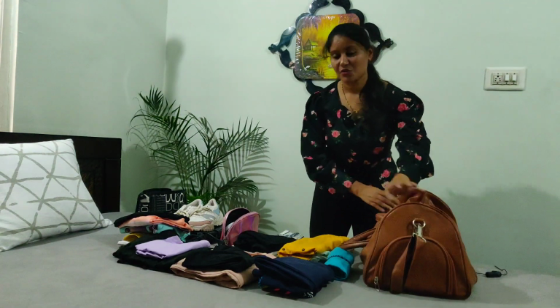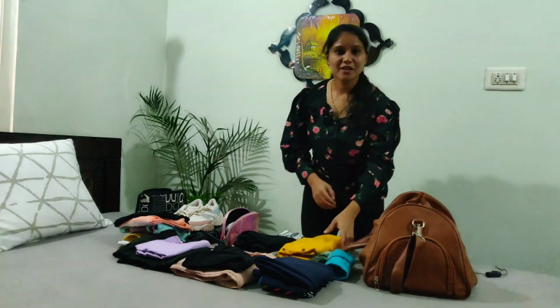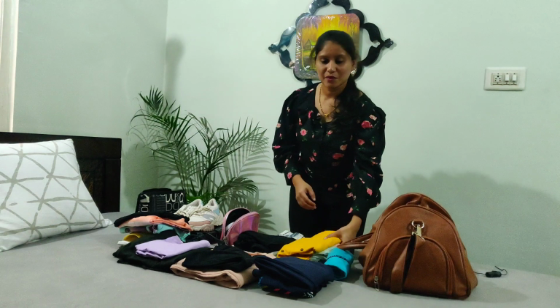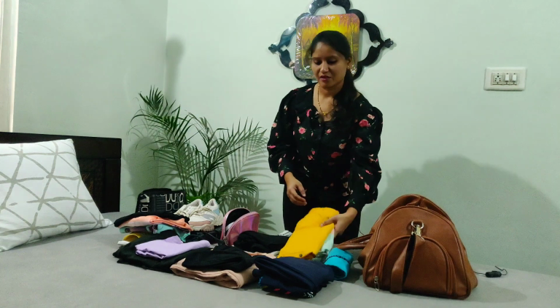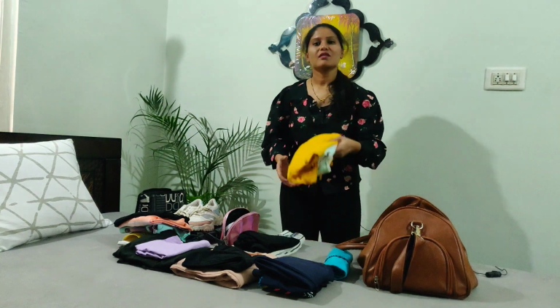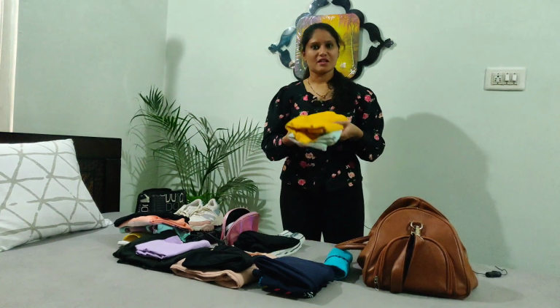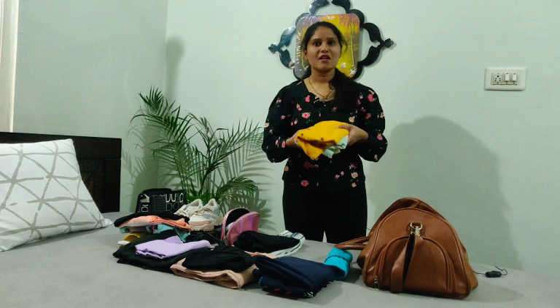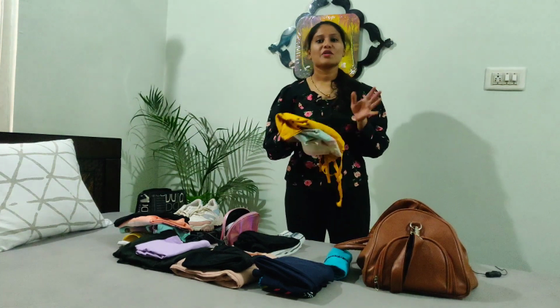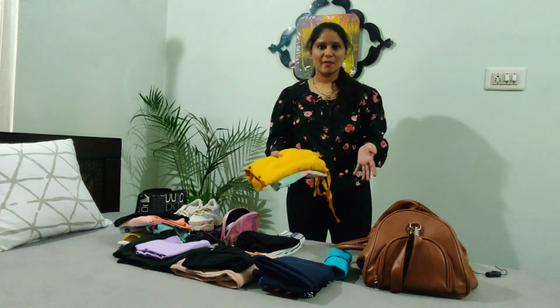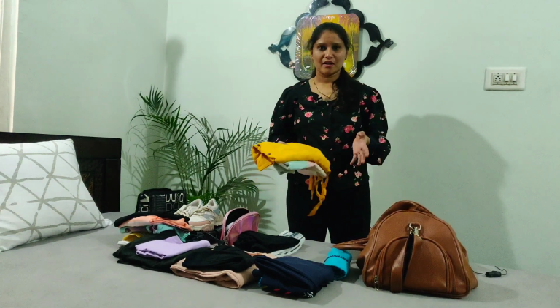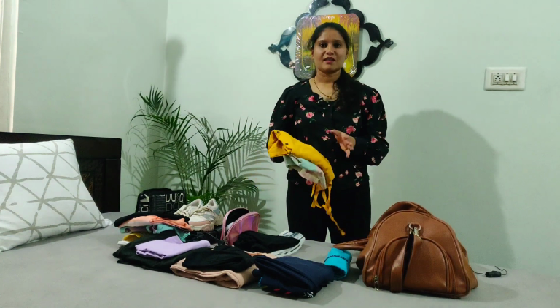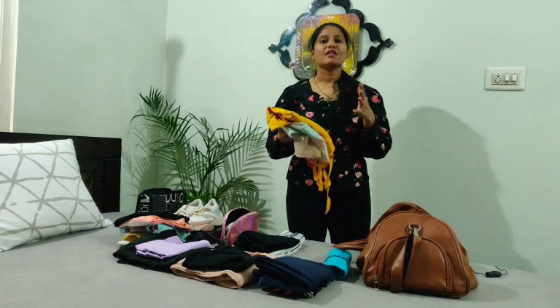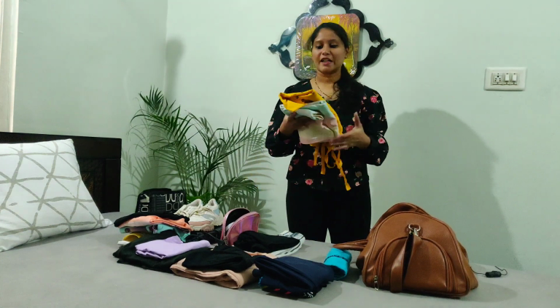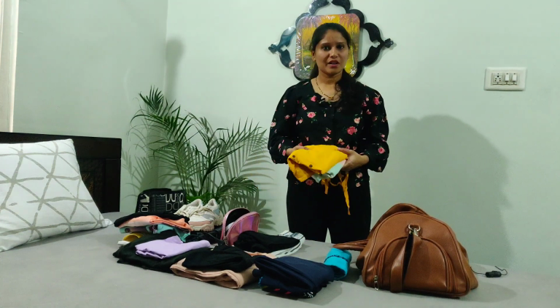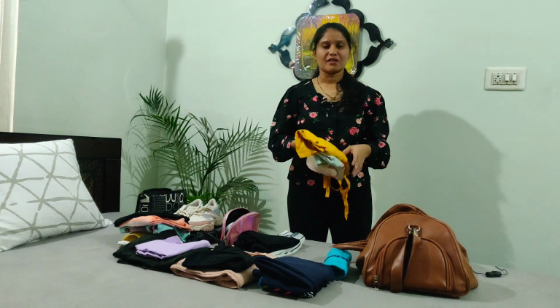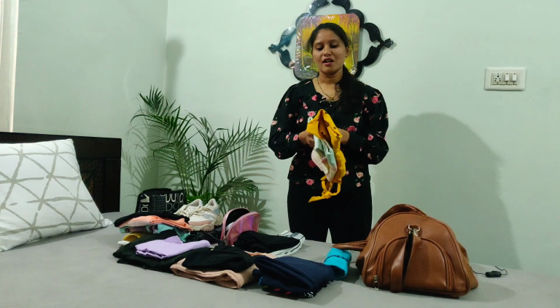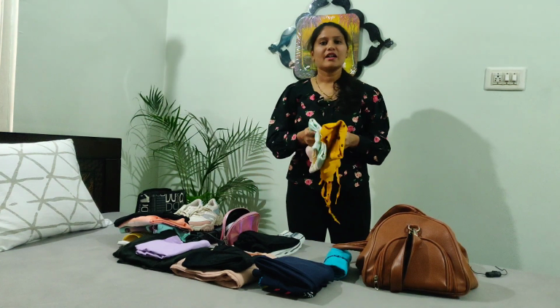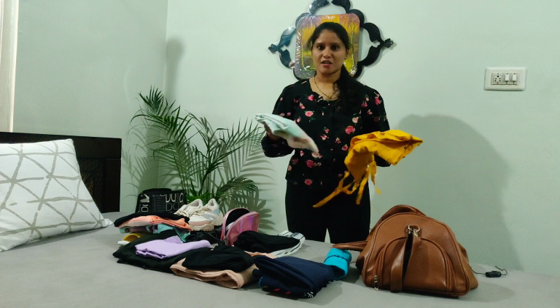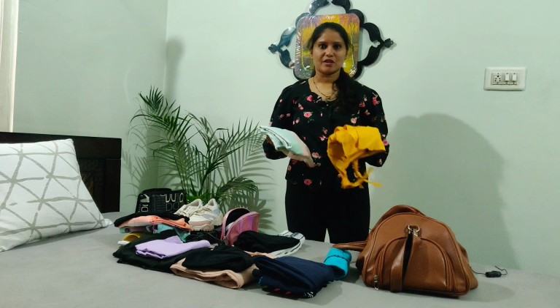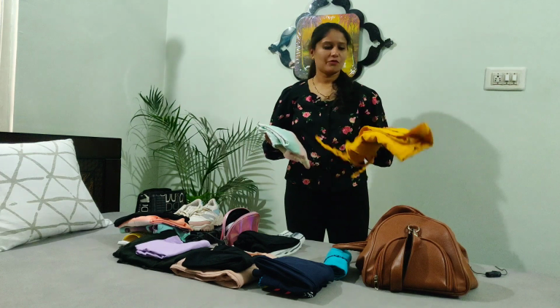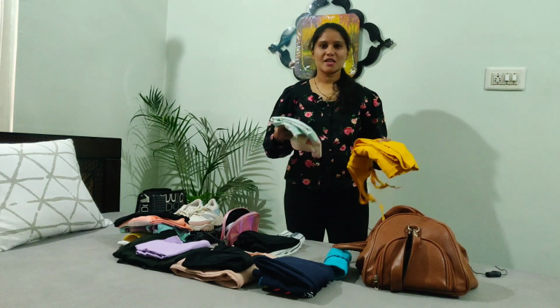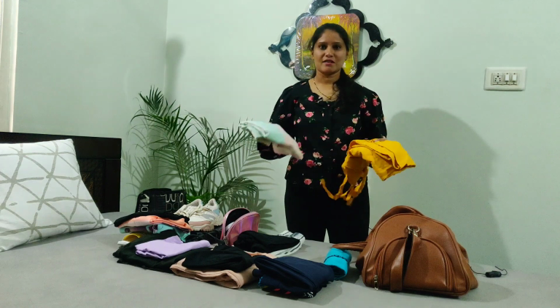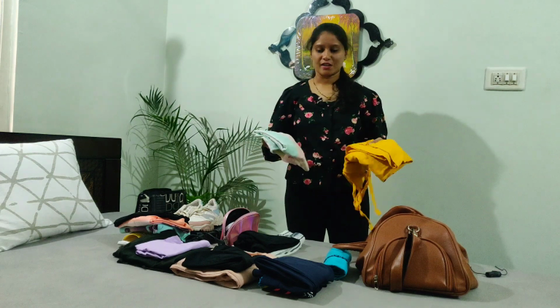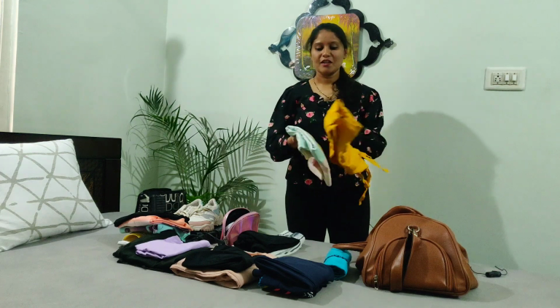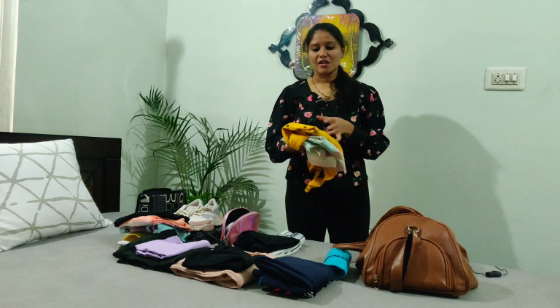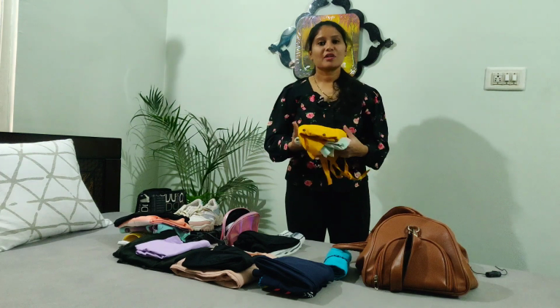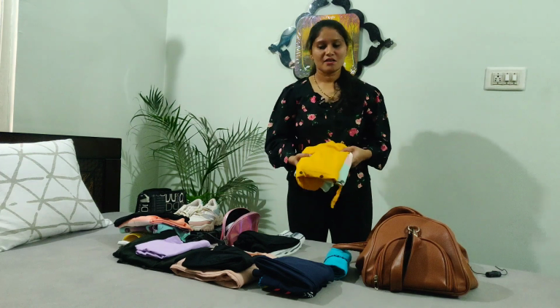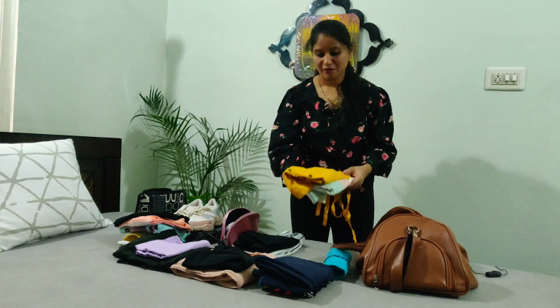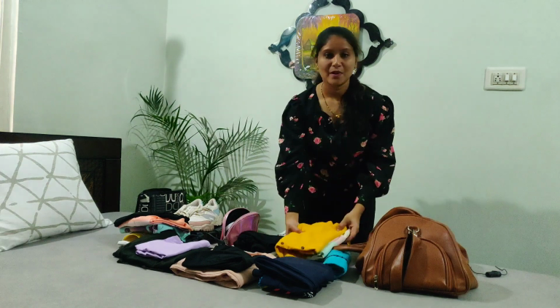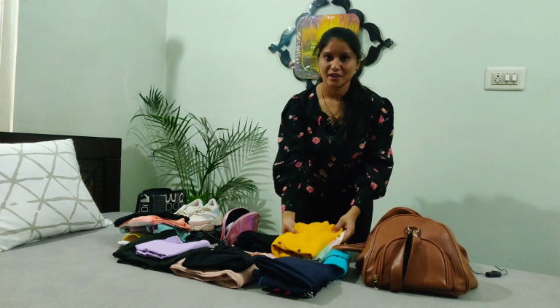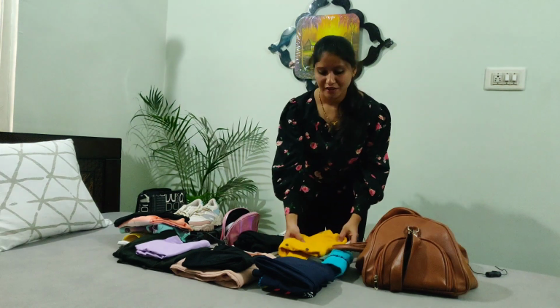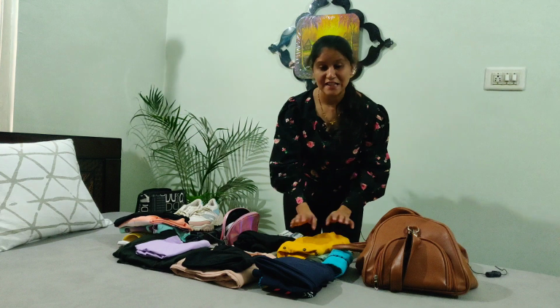Next one is my dresses. This is a day outing for summer — this is the first day and the second day. The dresses are comfortable and easy.